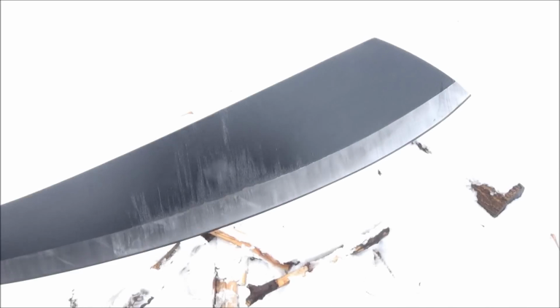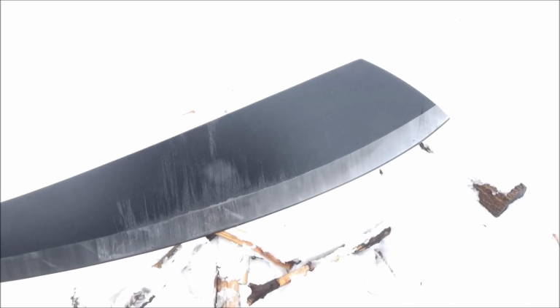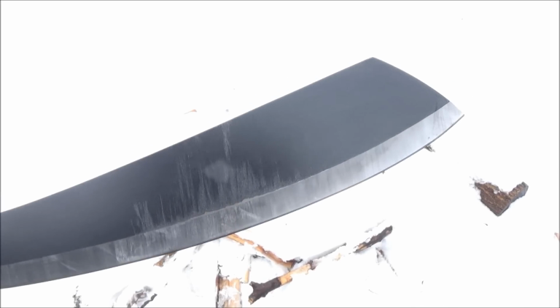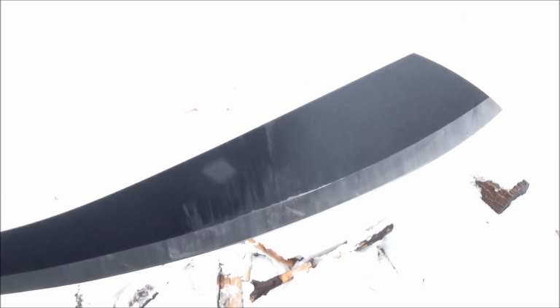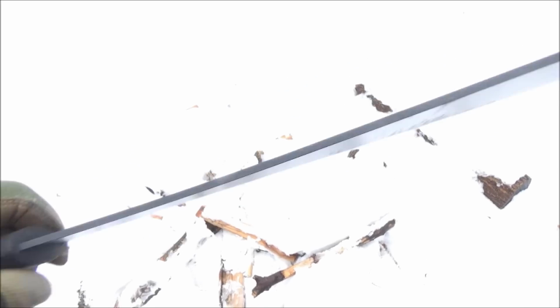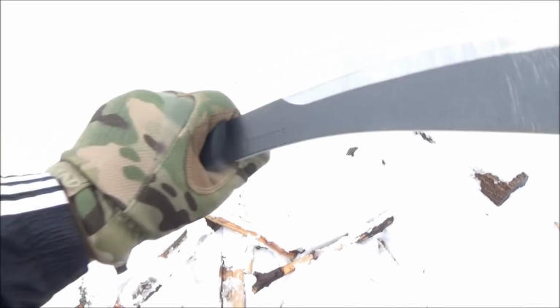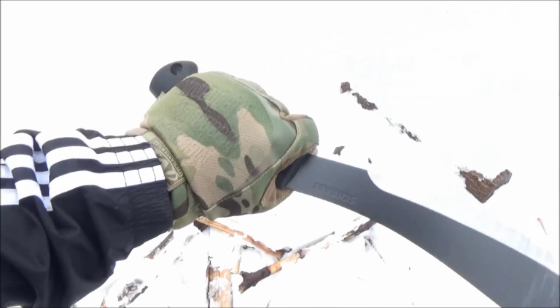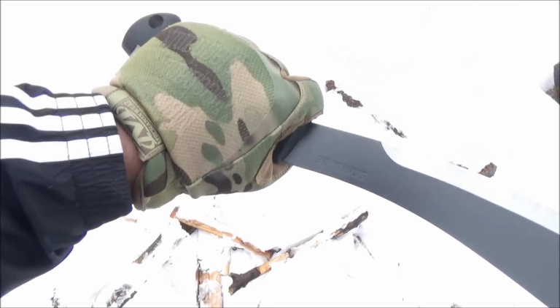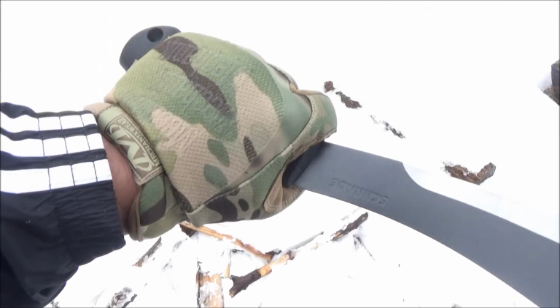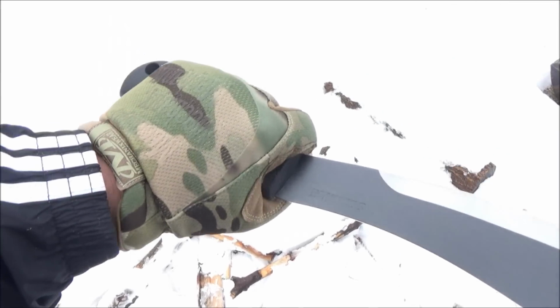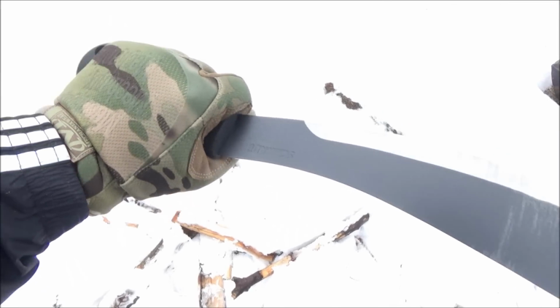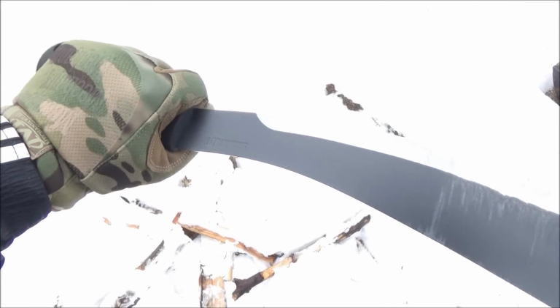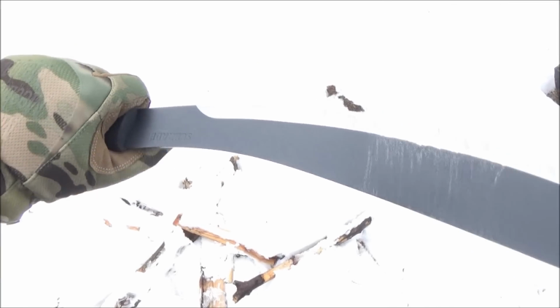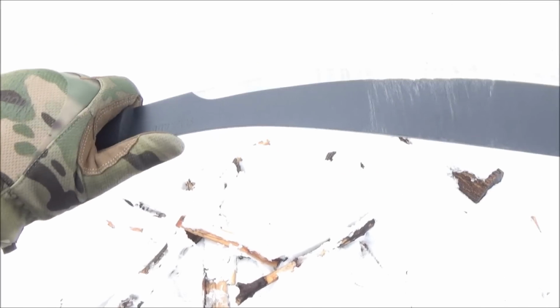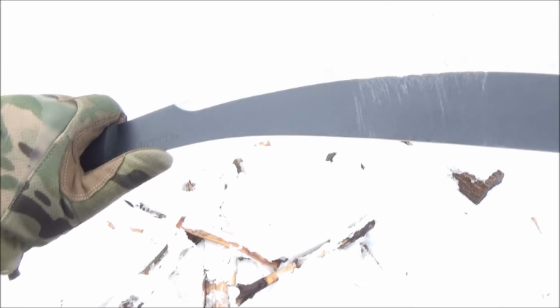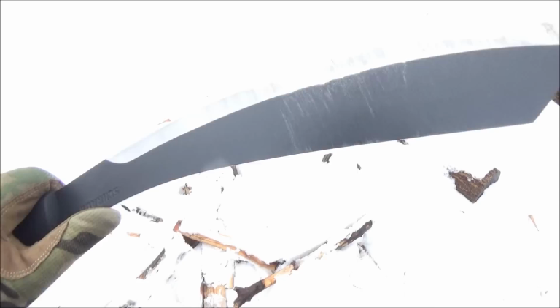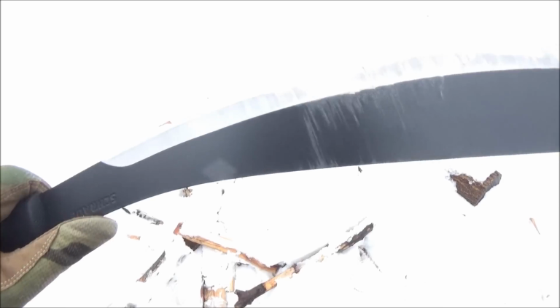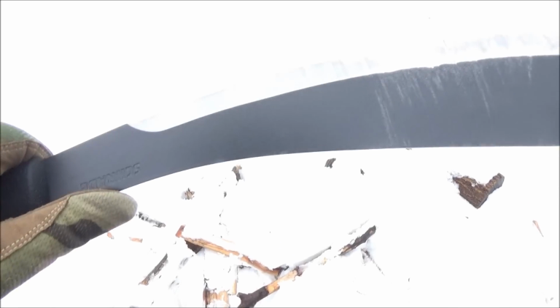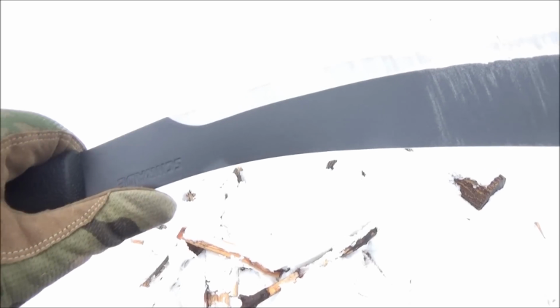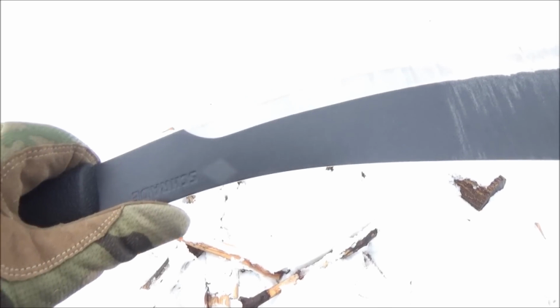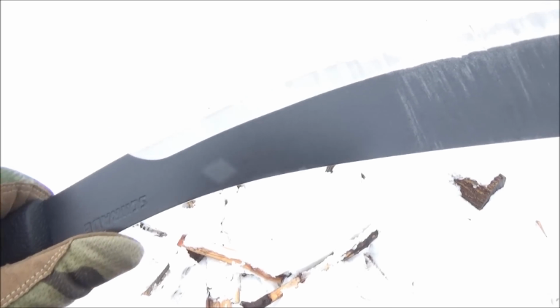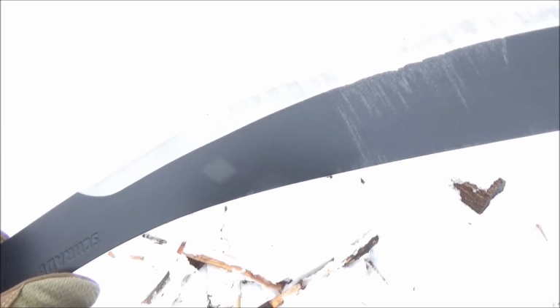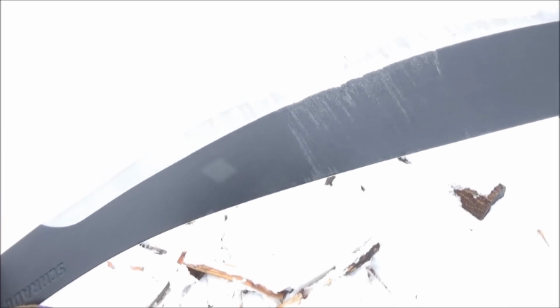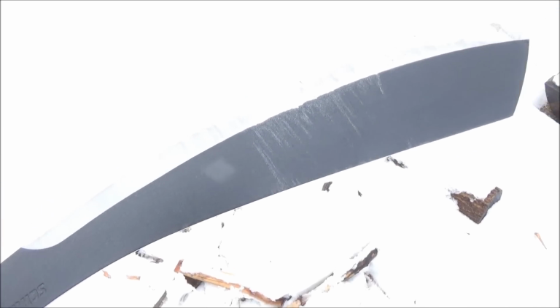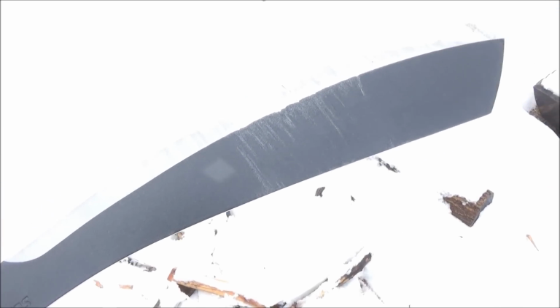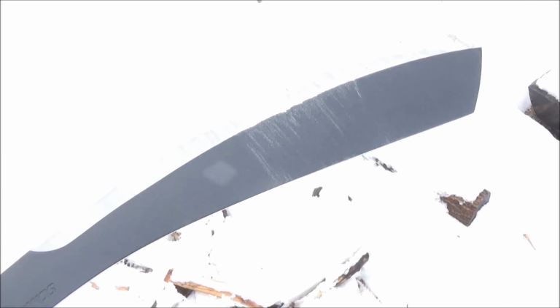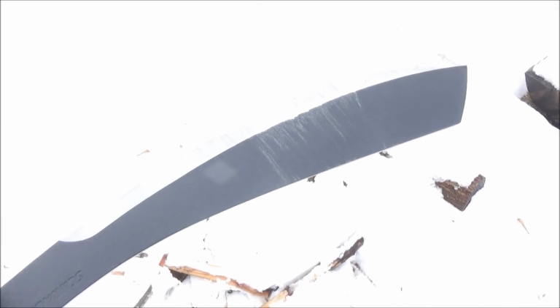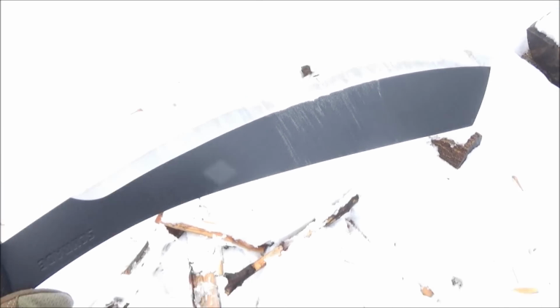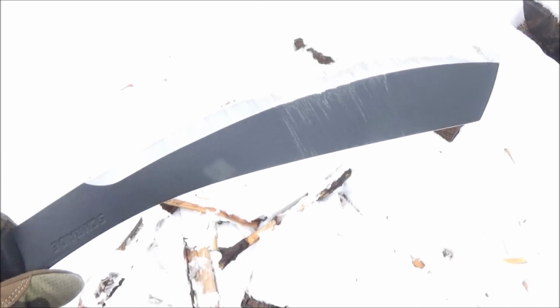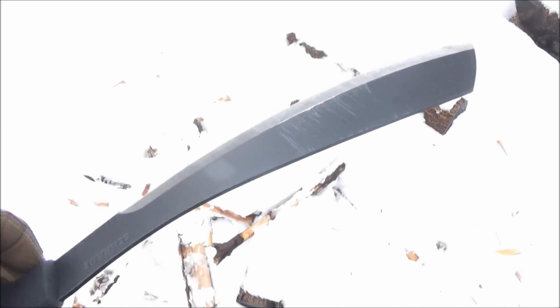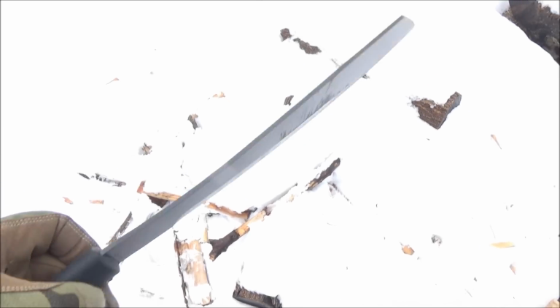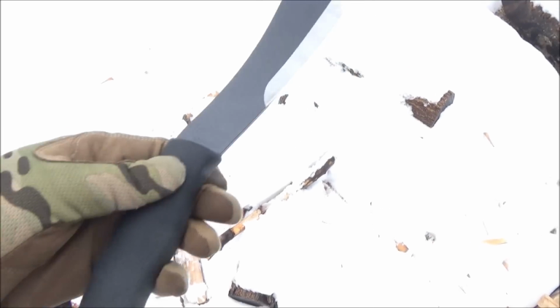Hey, what's up, YouTube? This is WeAllJuggleKnives with a review of this new Schrade Parang. You gotta love Parangs.